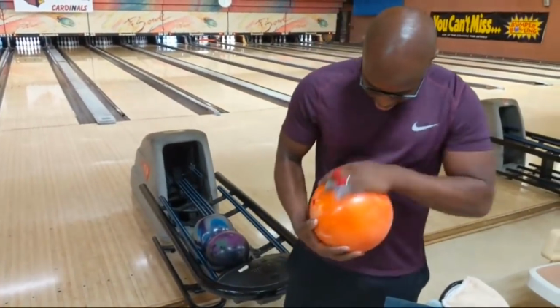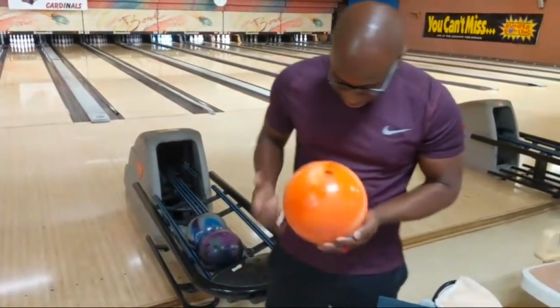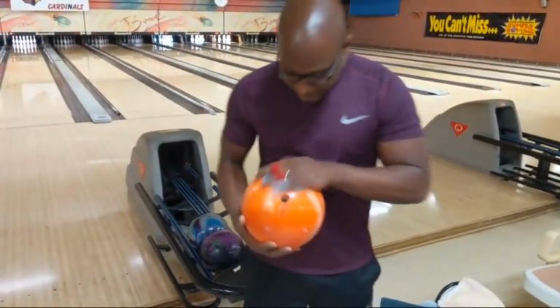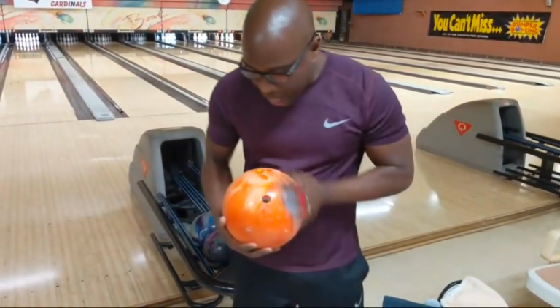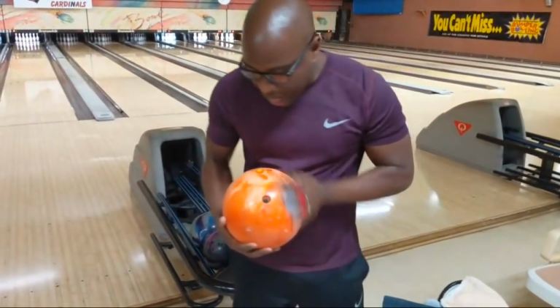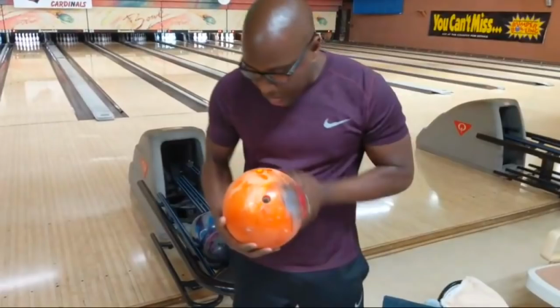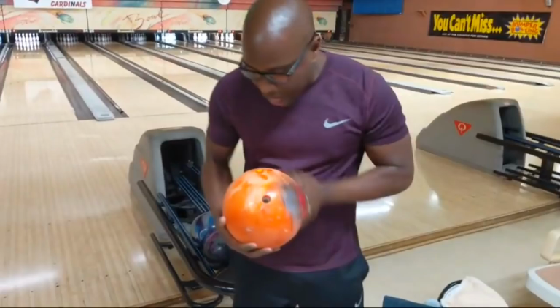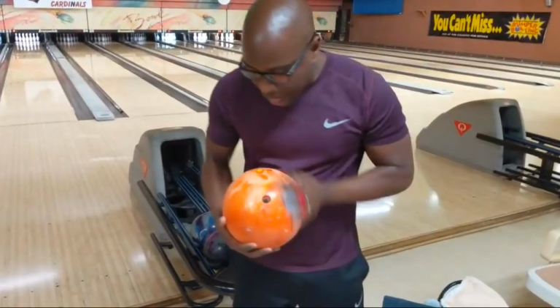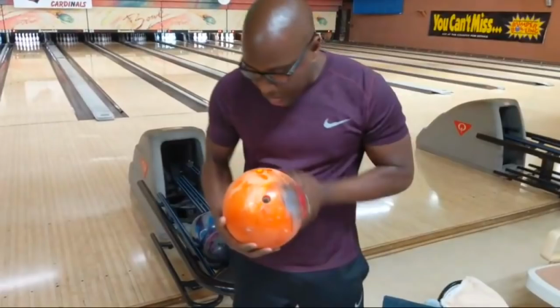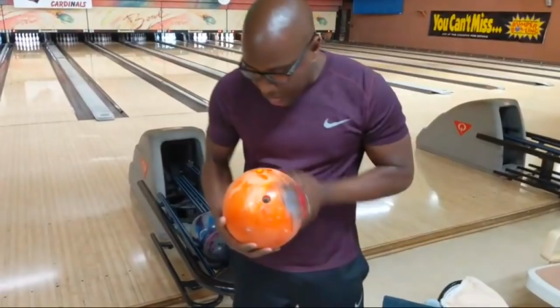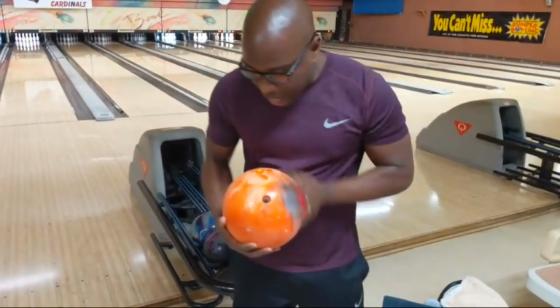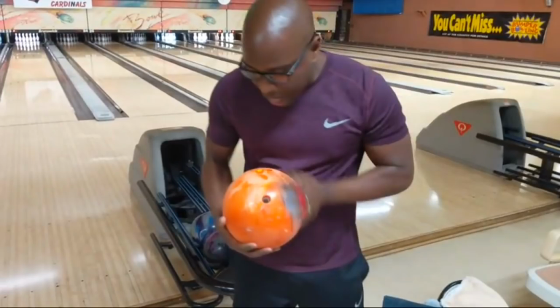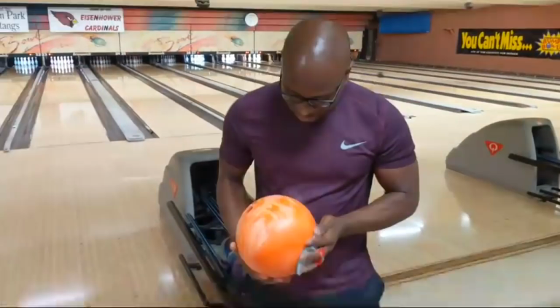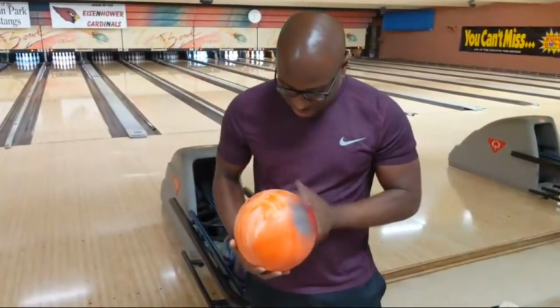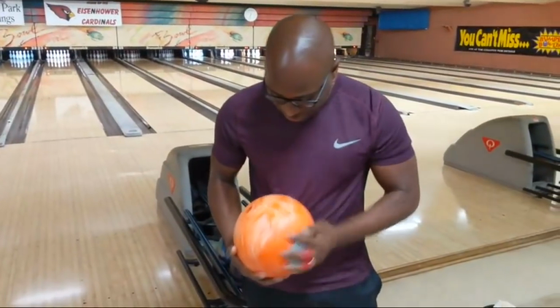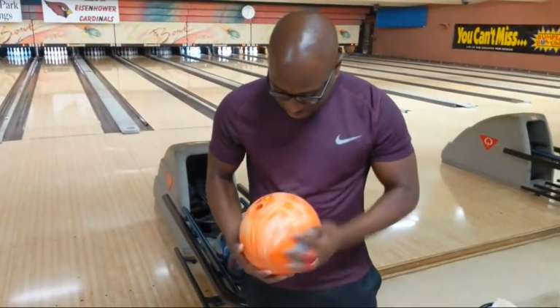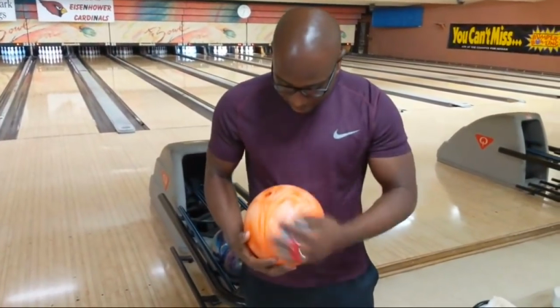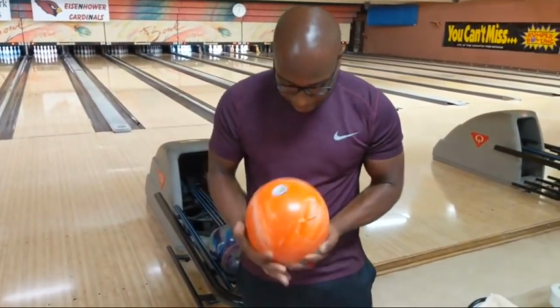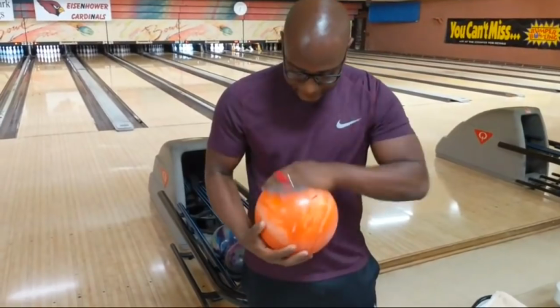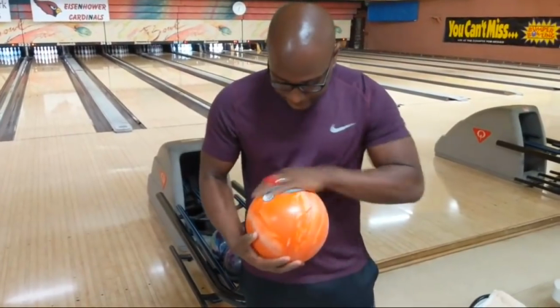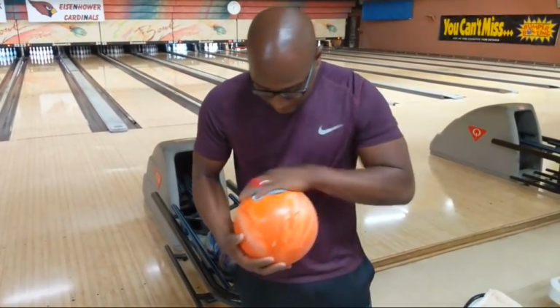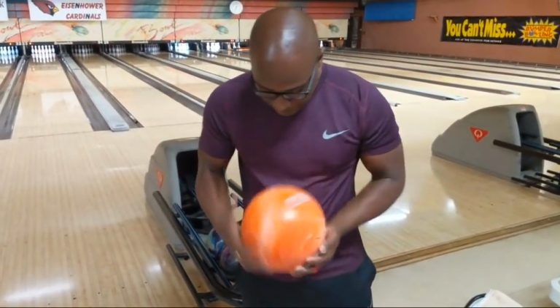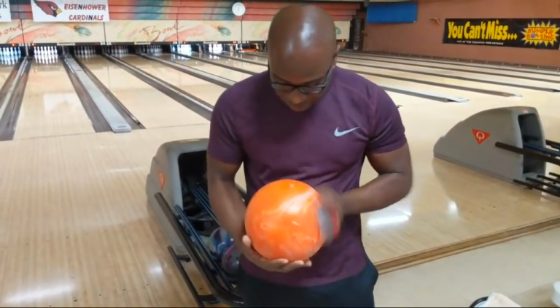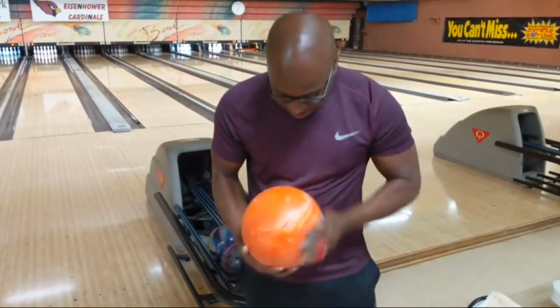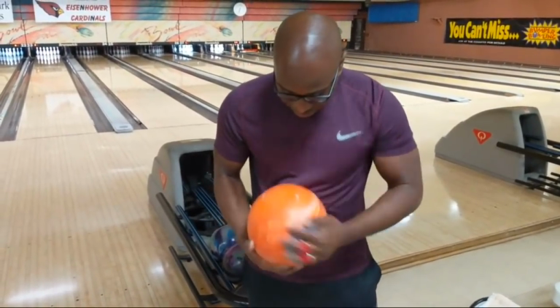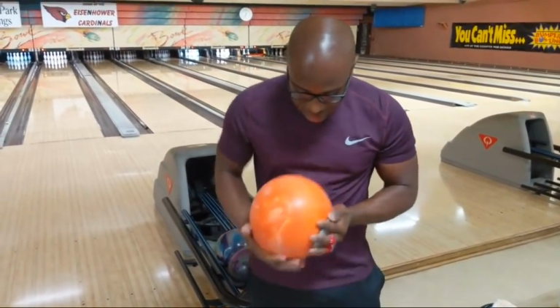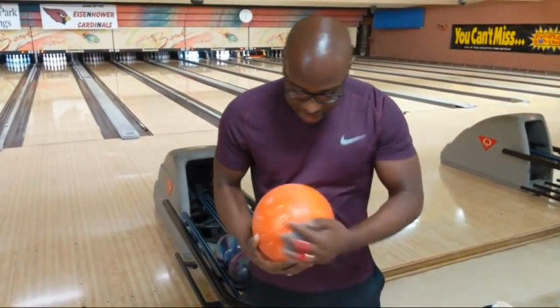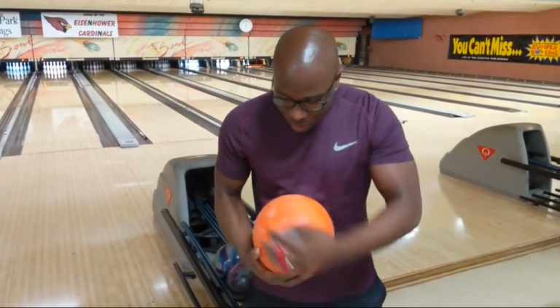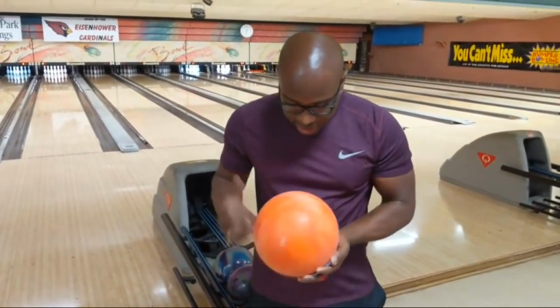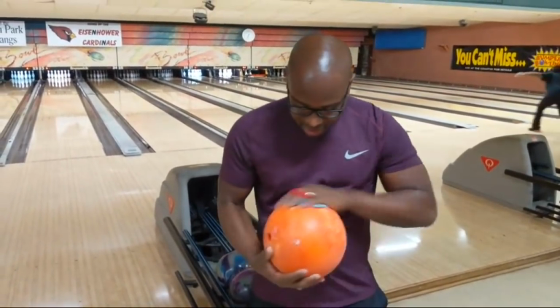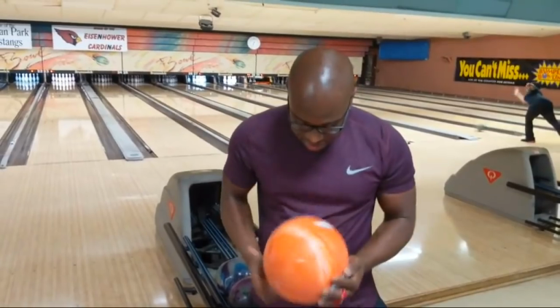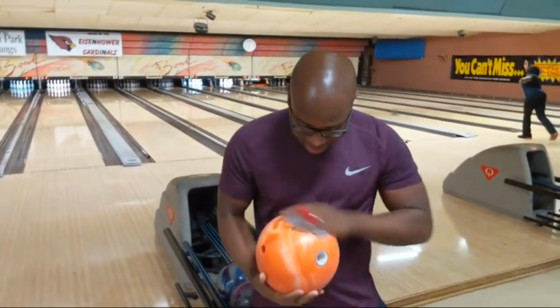I'm definitely feeling myself right now. I'm the expert bowler - I never miss. I strike until the lane just cuts off.